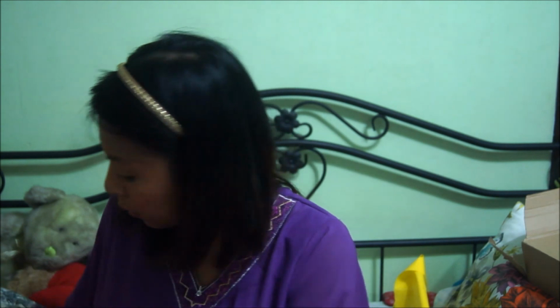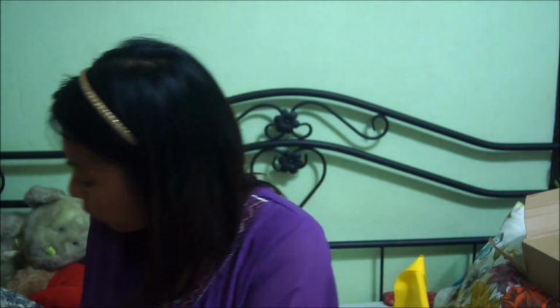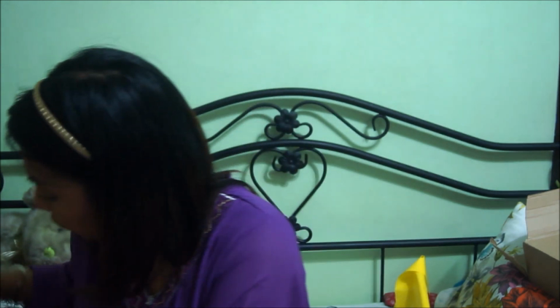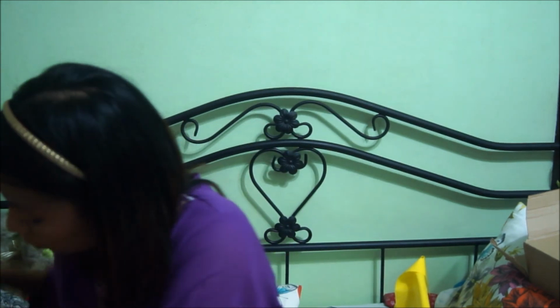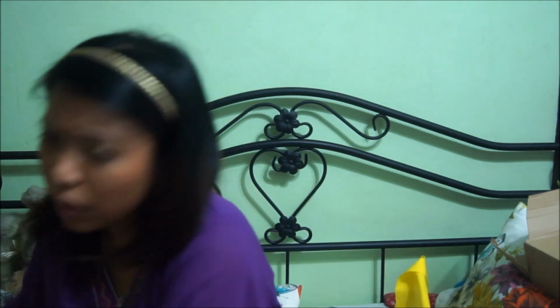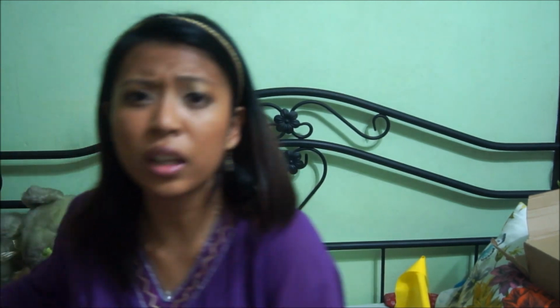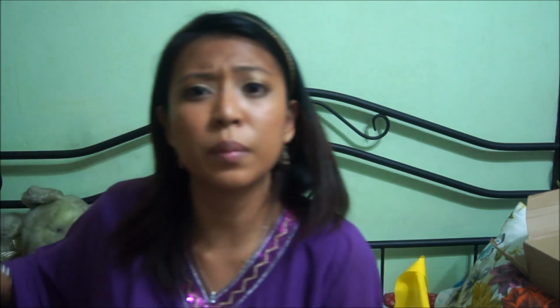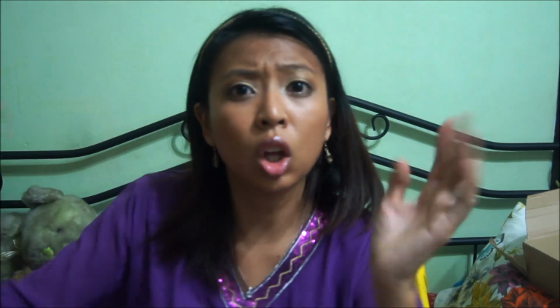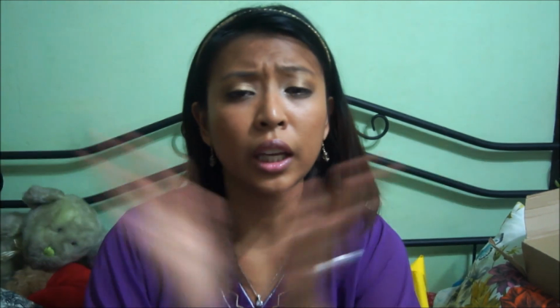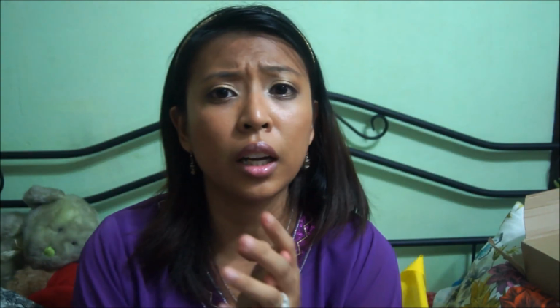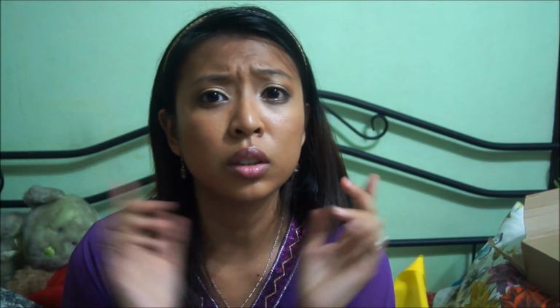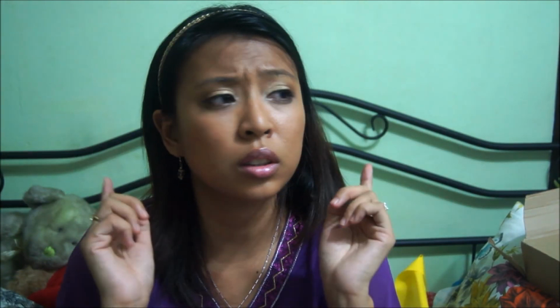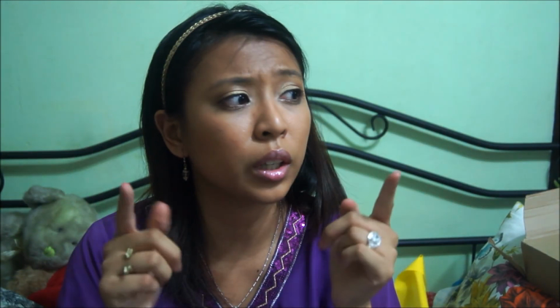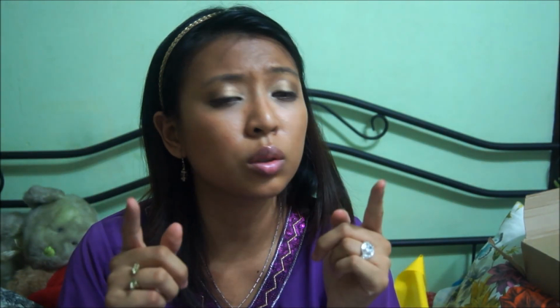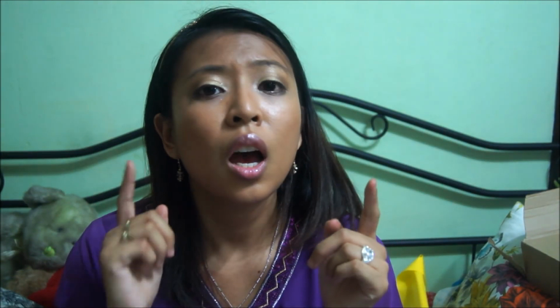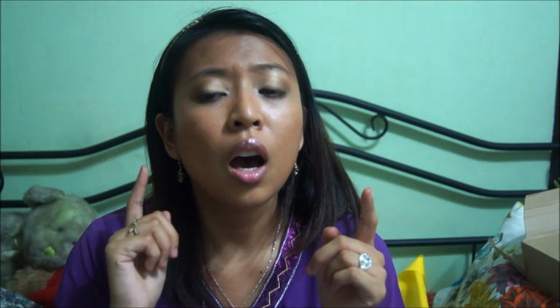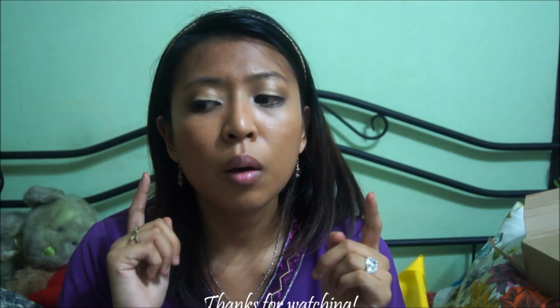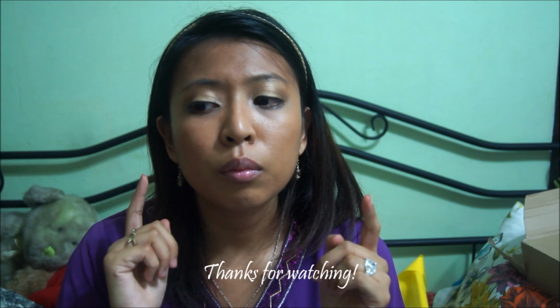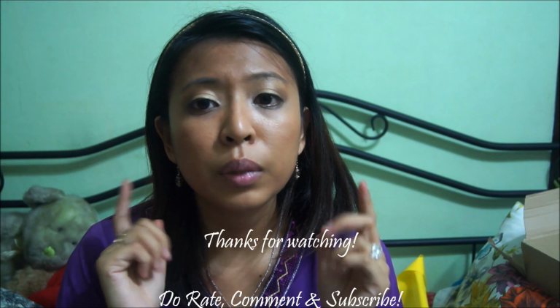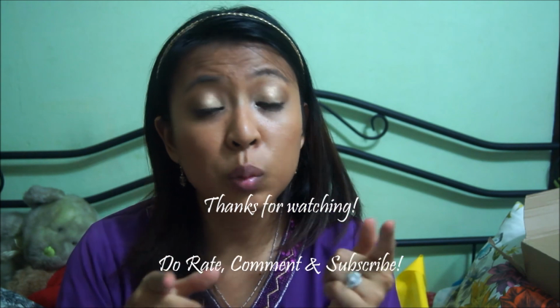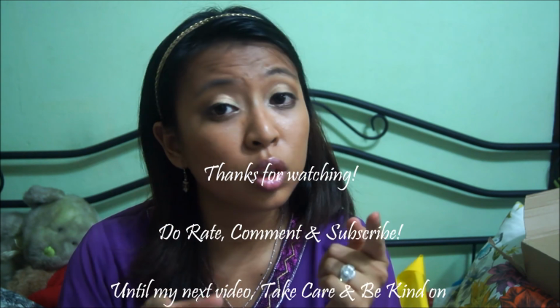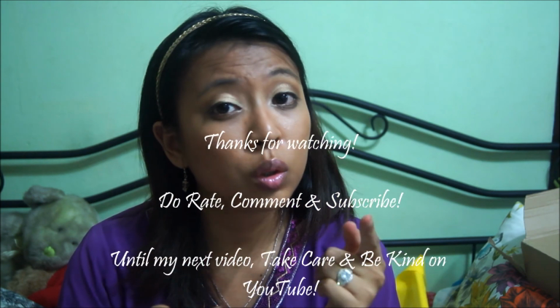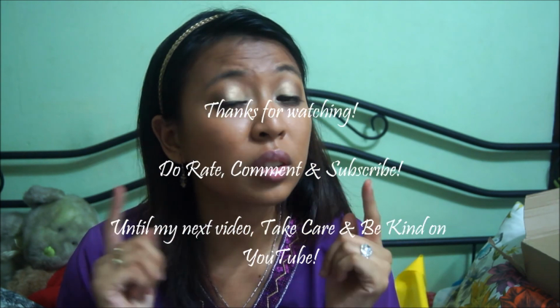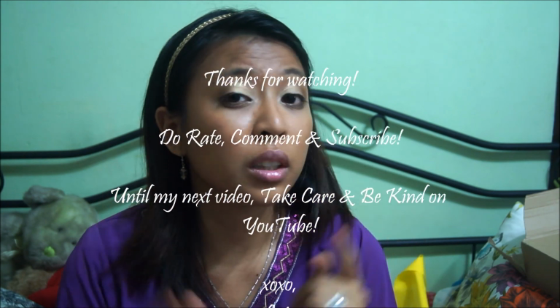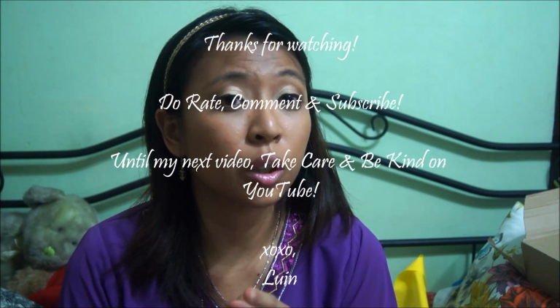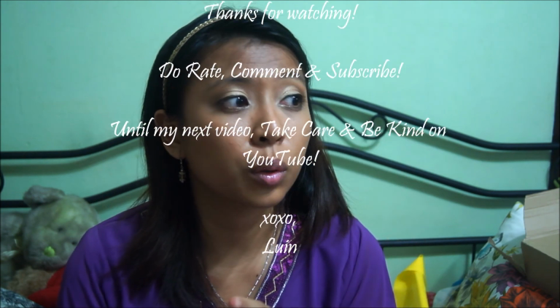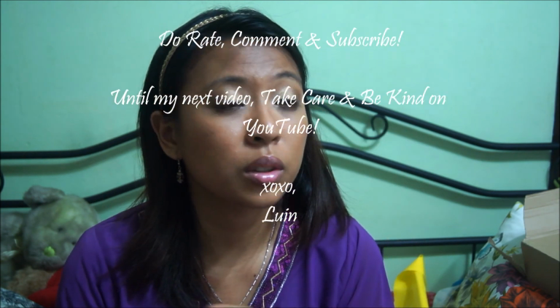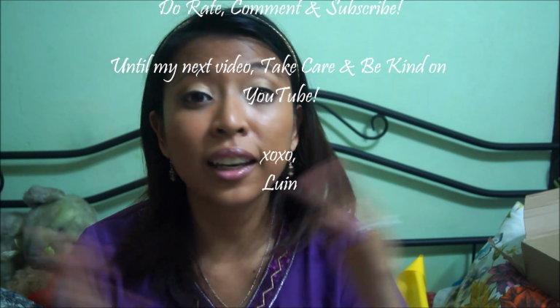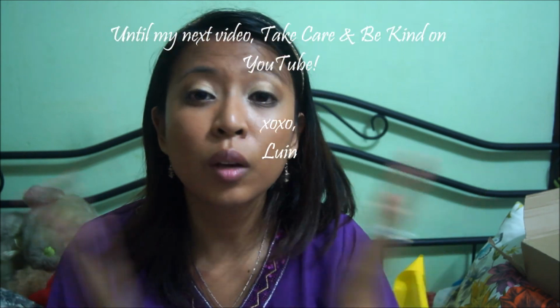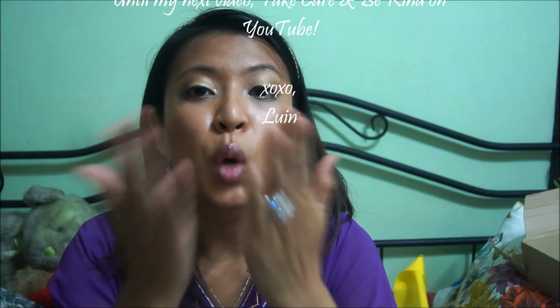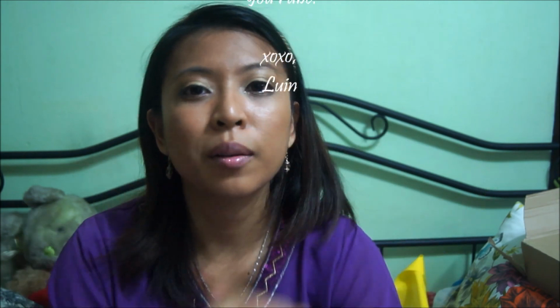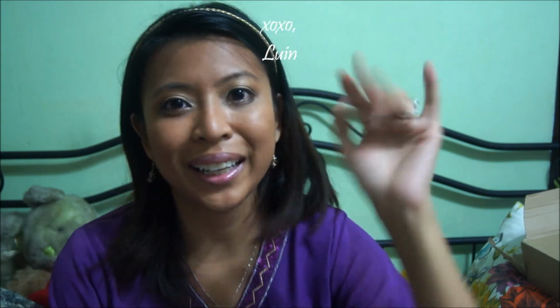That is my haul, and I will see you guys soon. Be kind to one another on YouTube — until my next video, take care, bye guys.